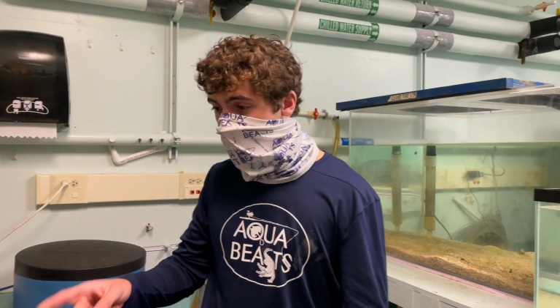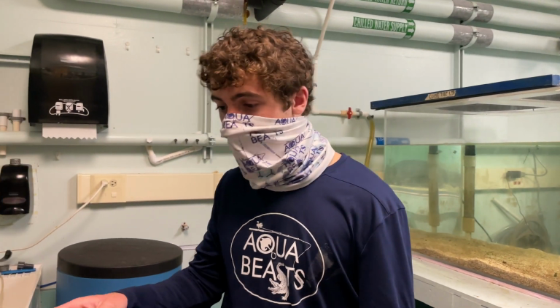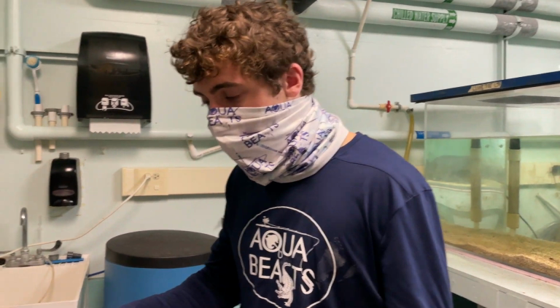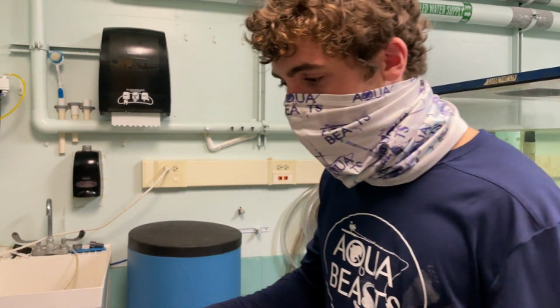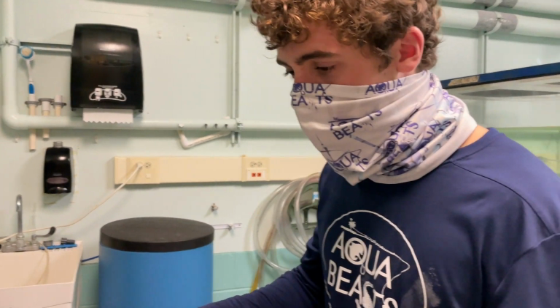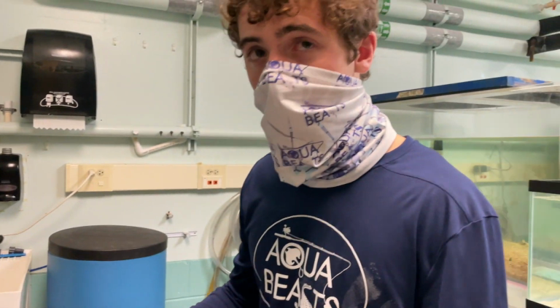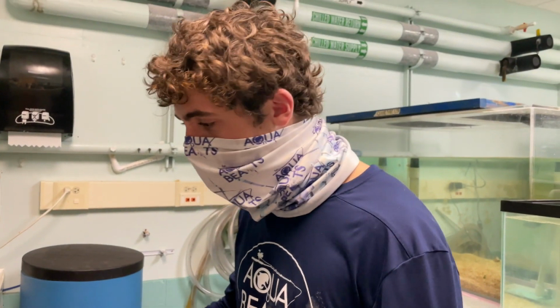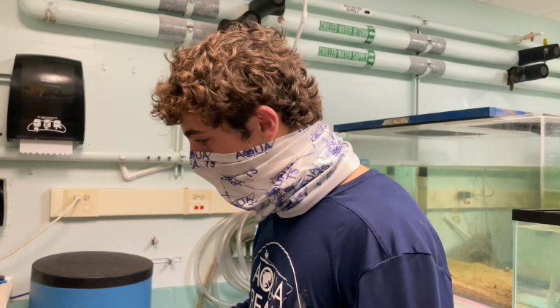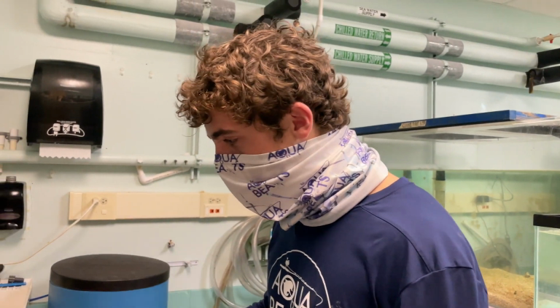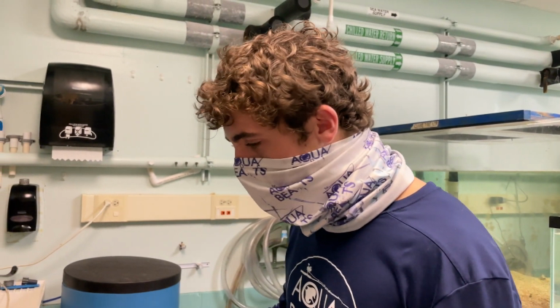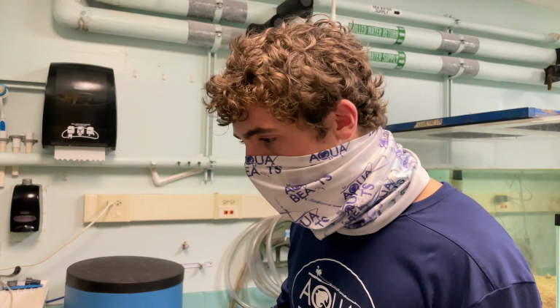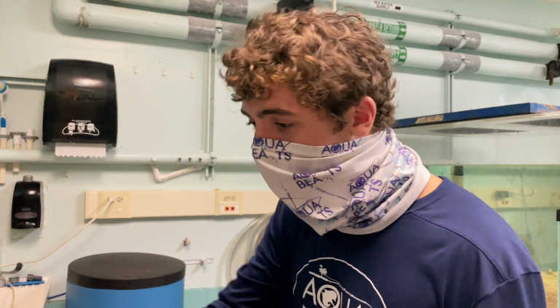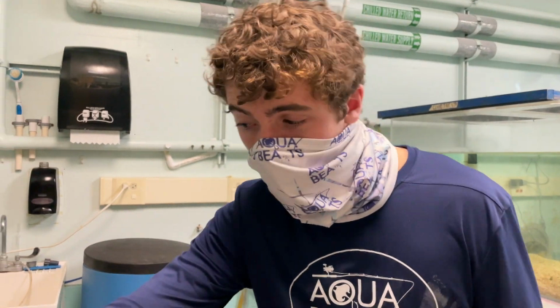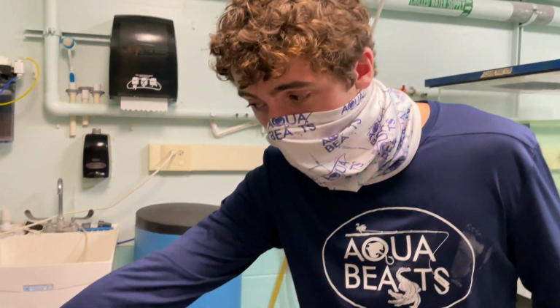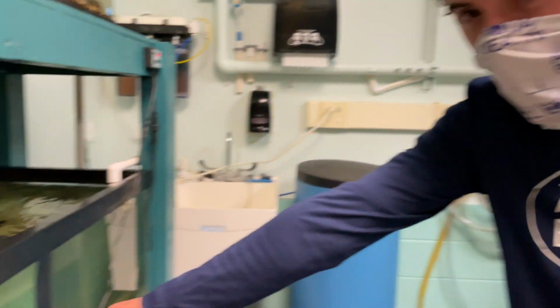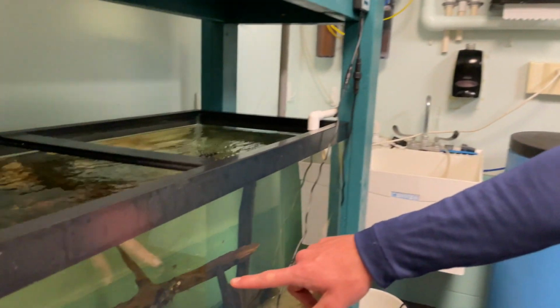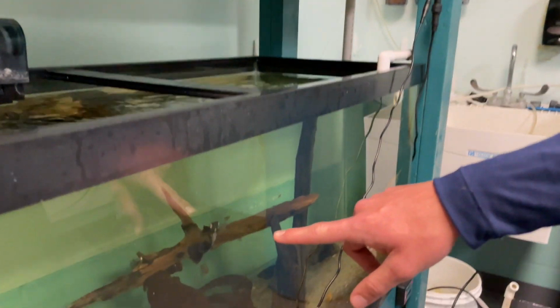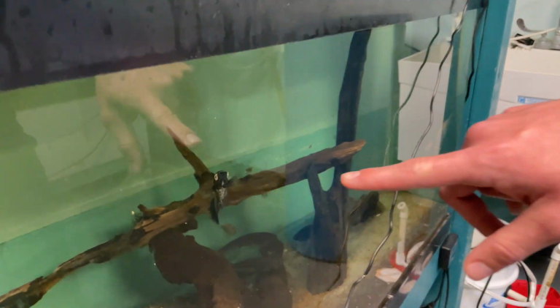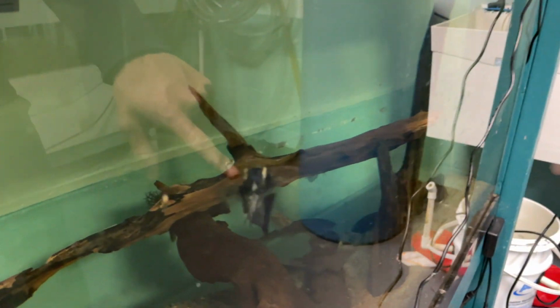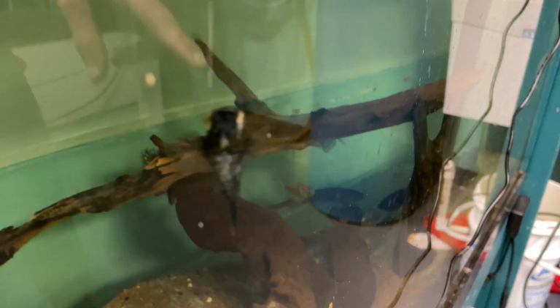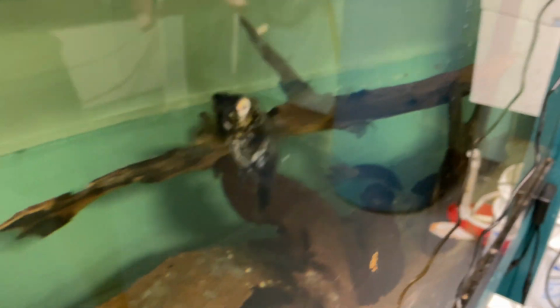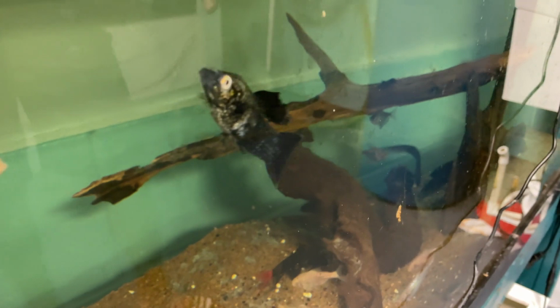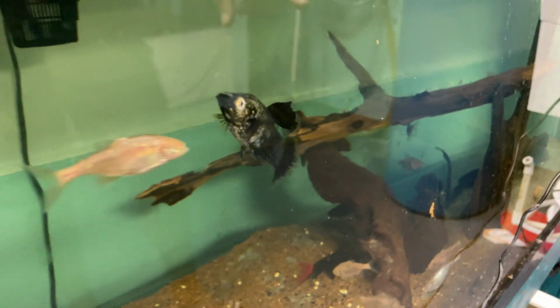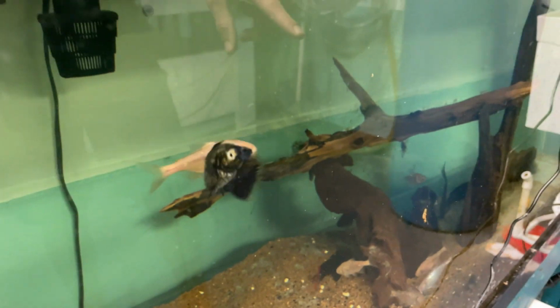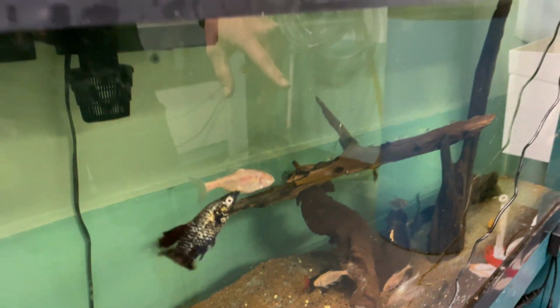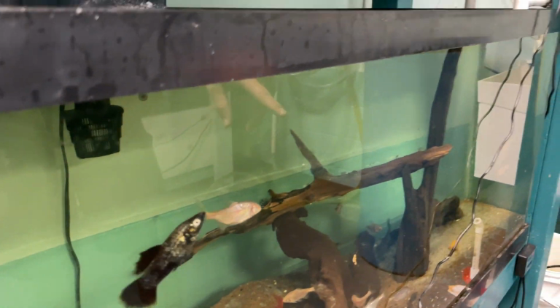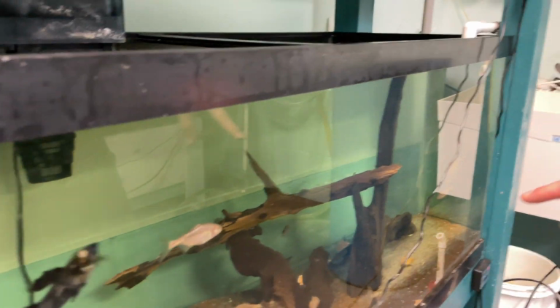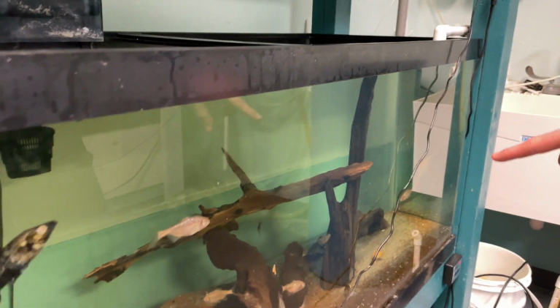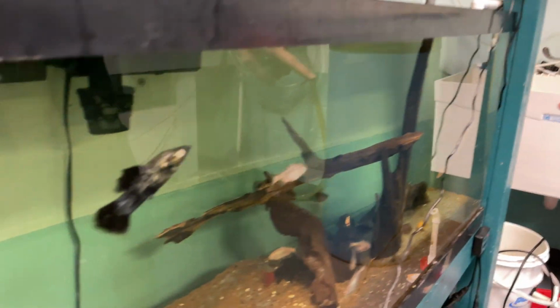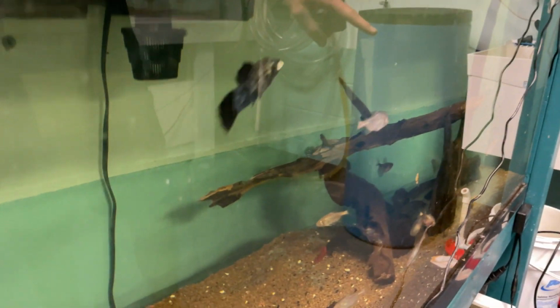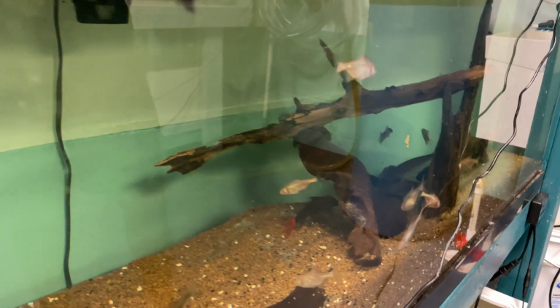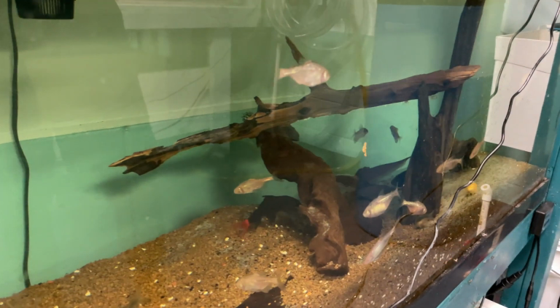Down here you got freshwater too — nothing too crazy. Angelfish, corydoras catfish. That's a huge molly right there, it's a giant molly. We got some freshwater shard and then some African clown cichlids.